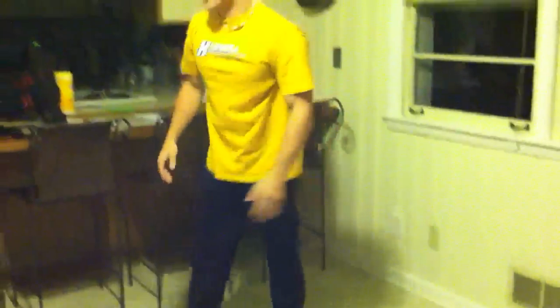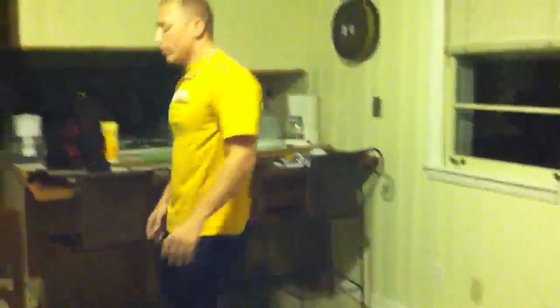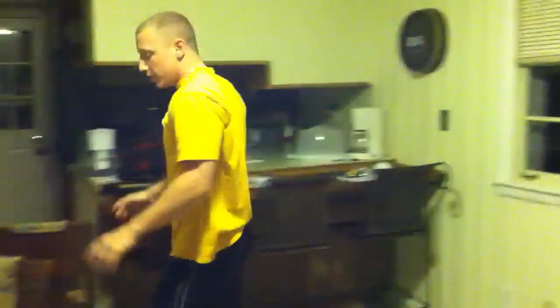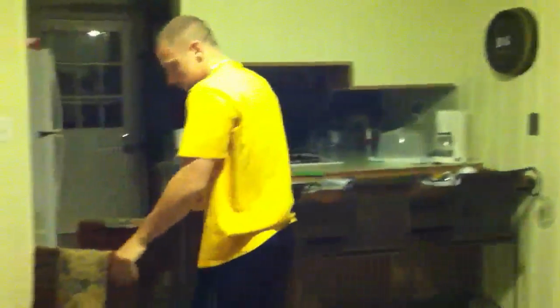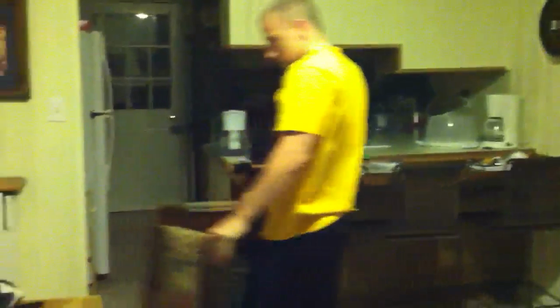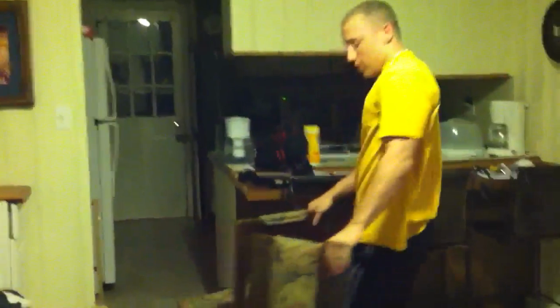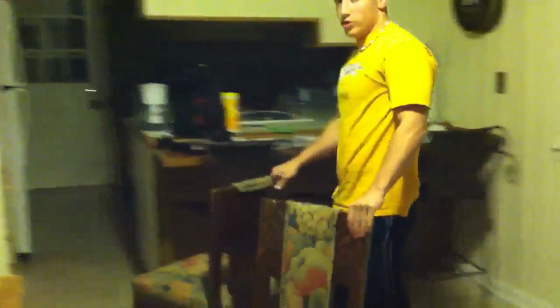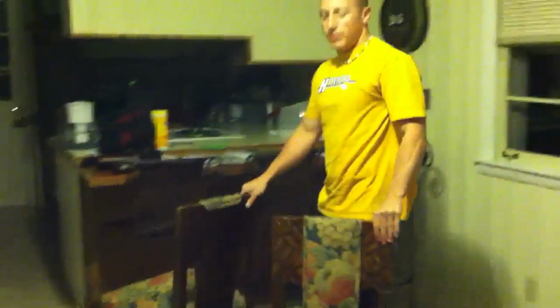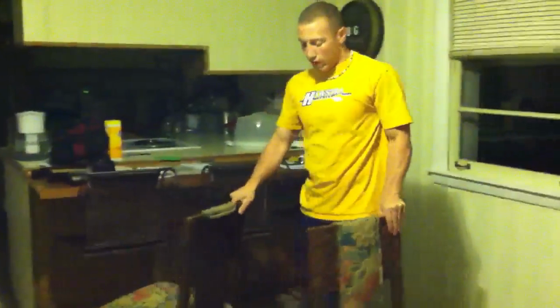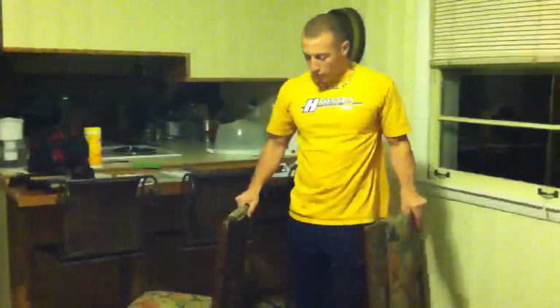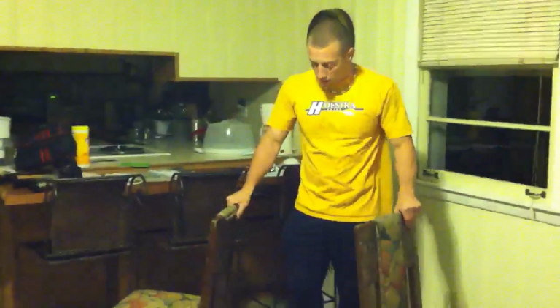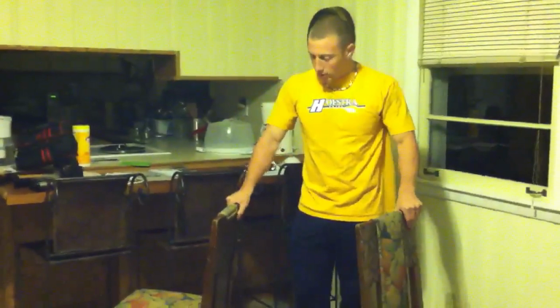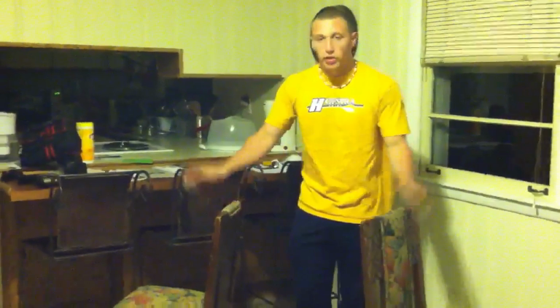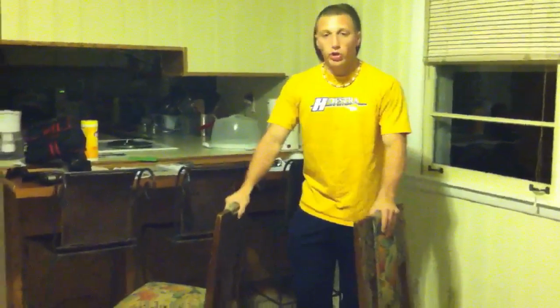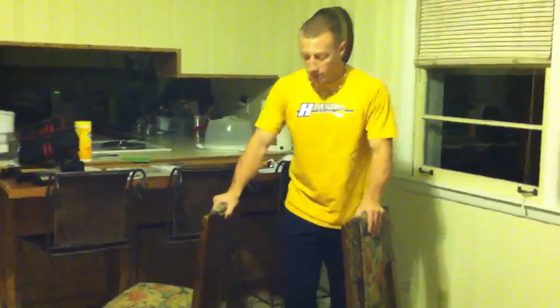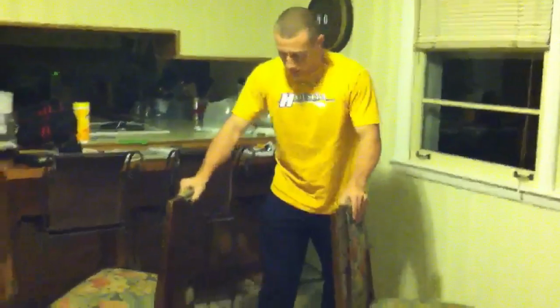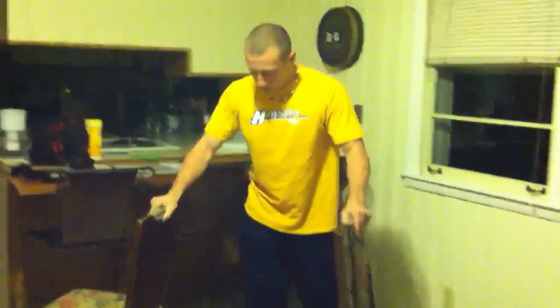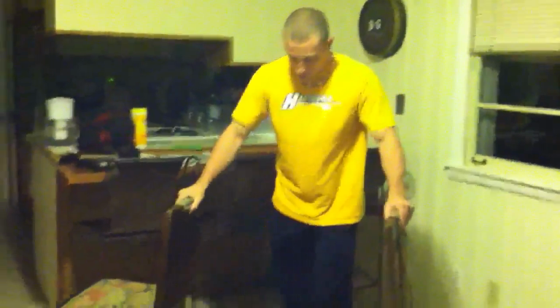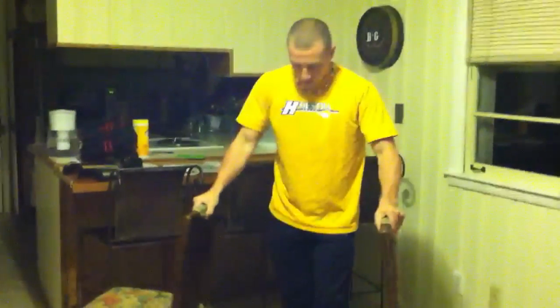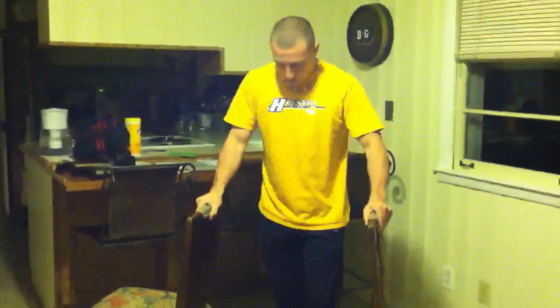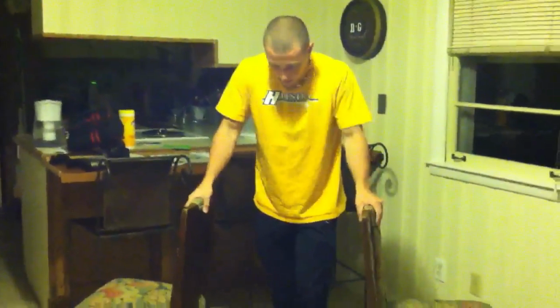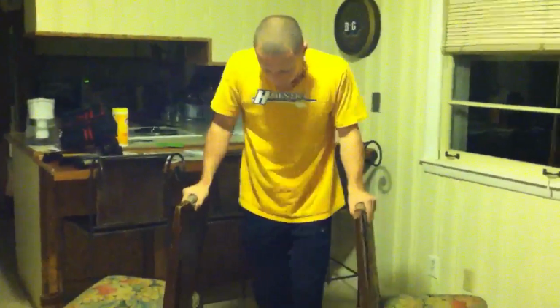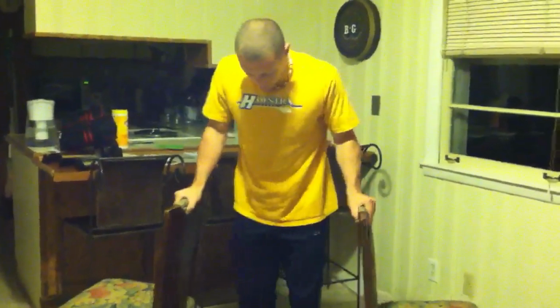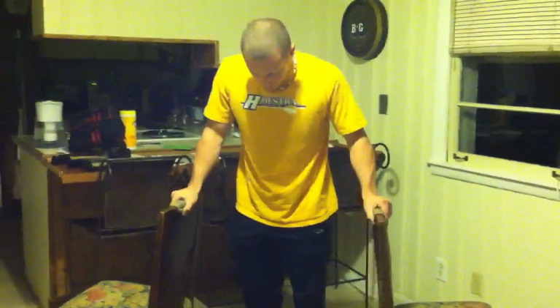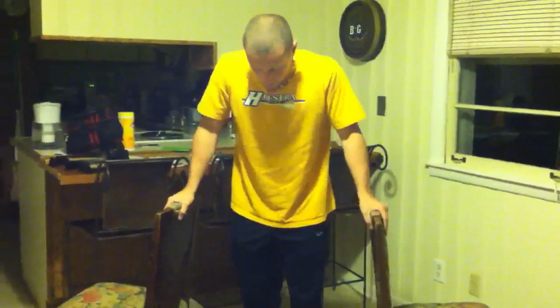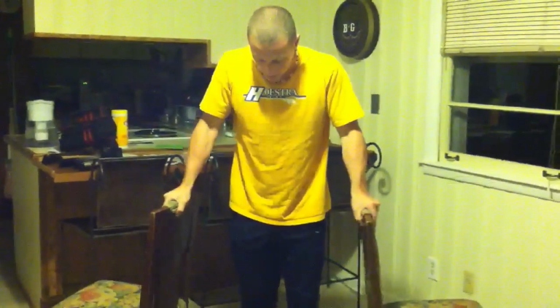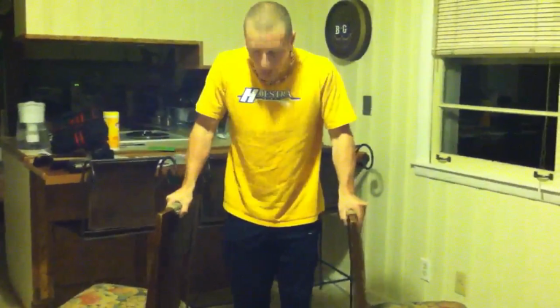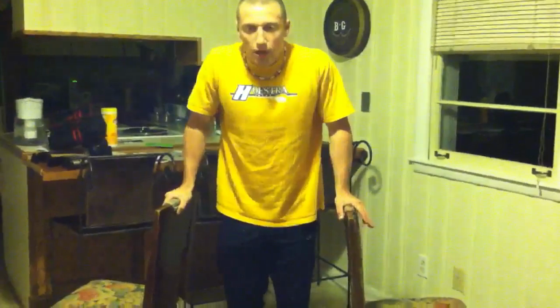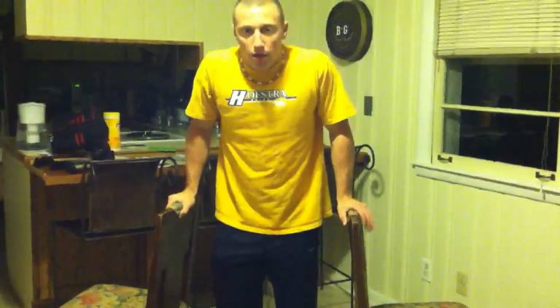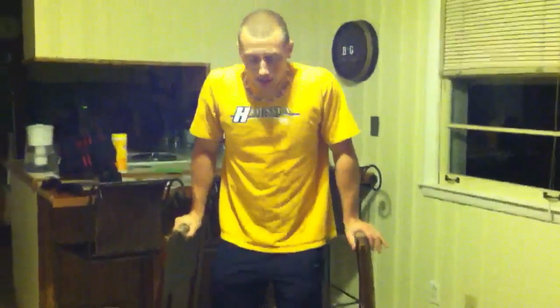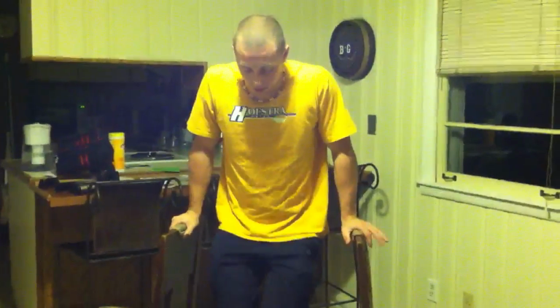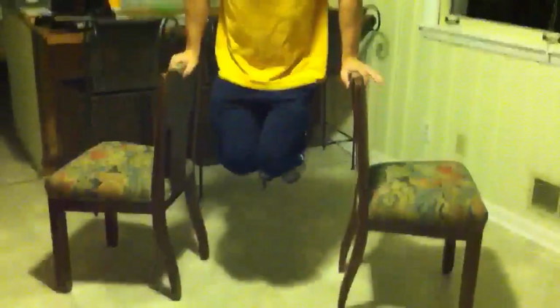Another thing you can do is use two chairs — just make sure they're sturdy. It helps to tuck your feet behind you.